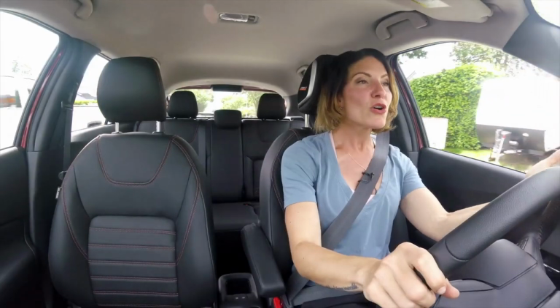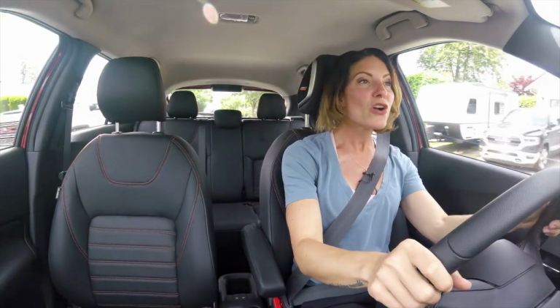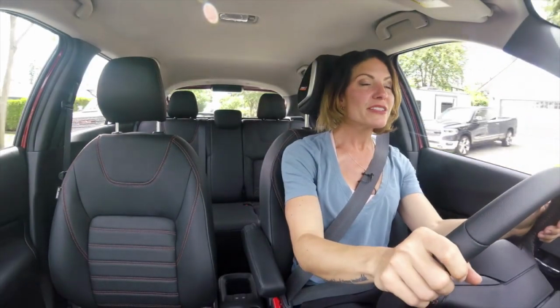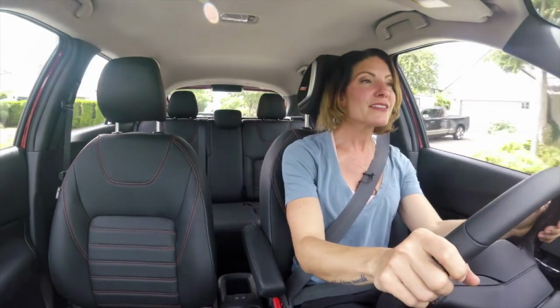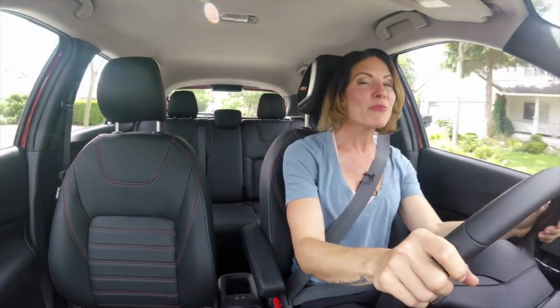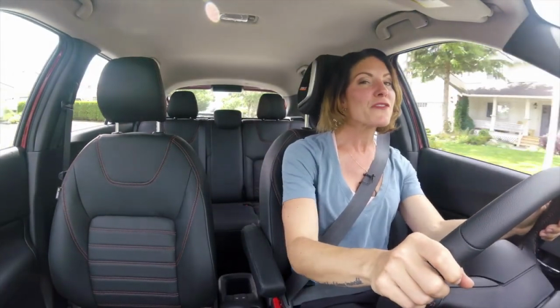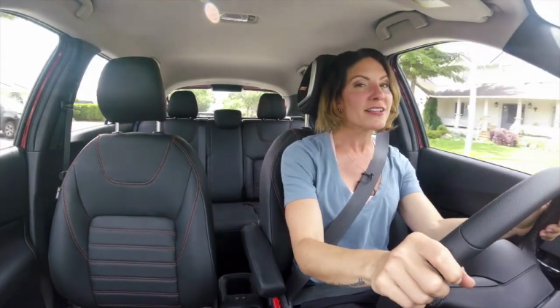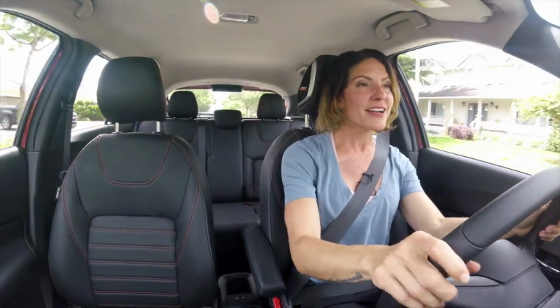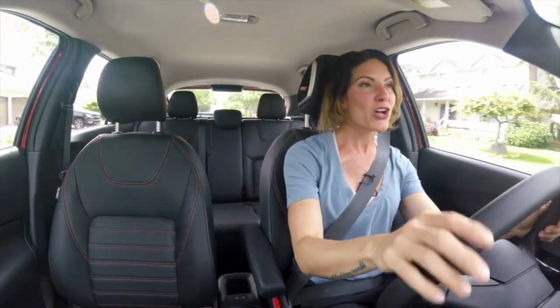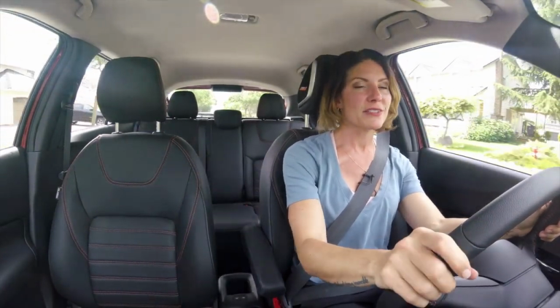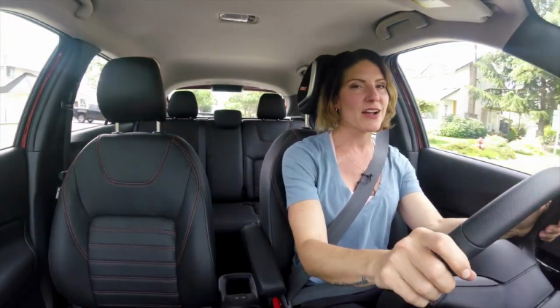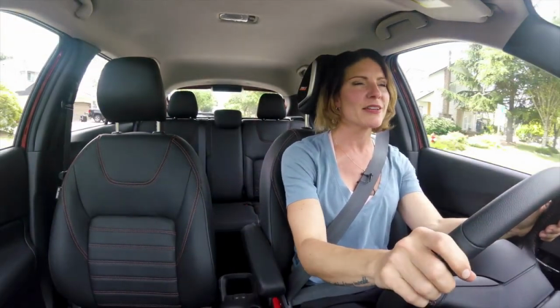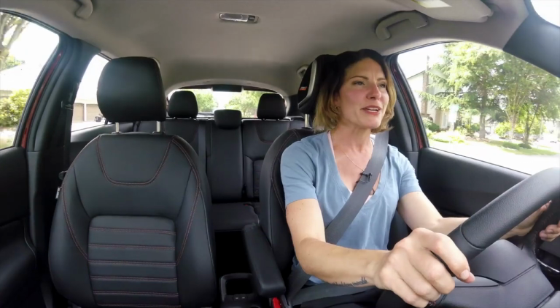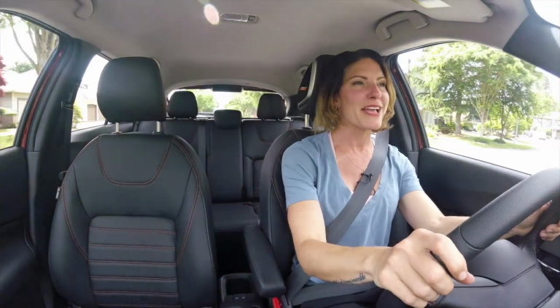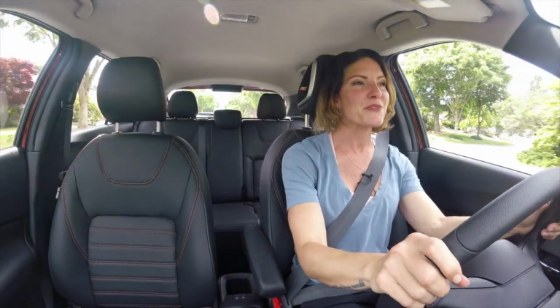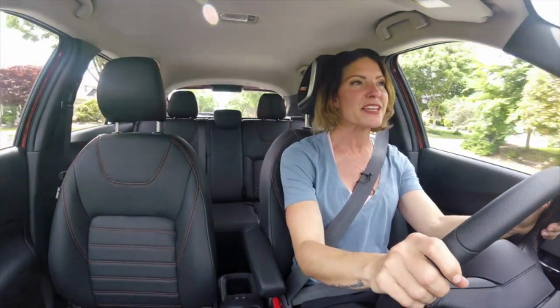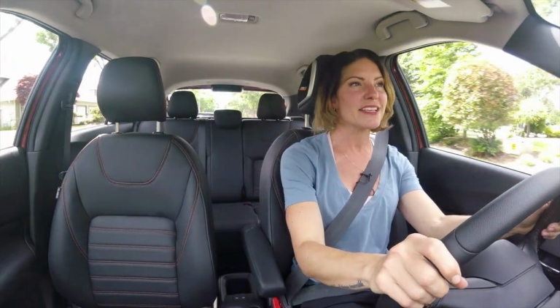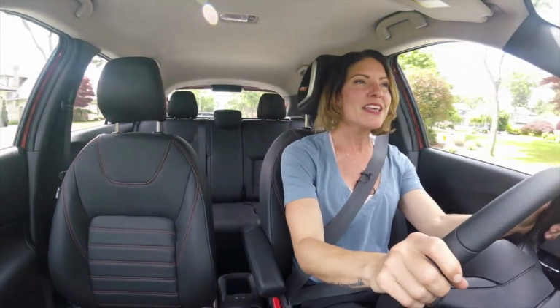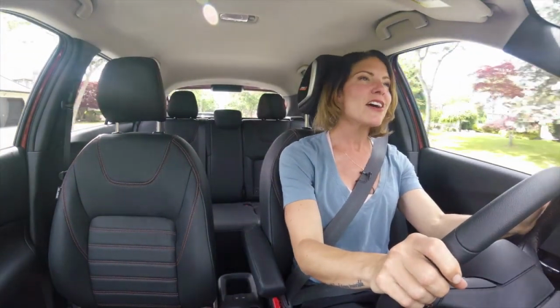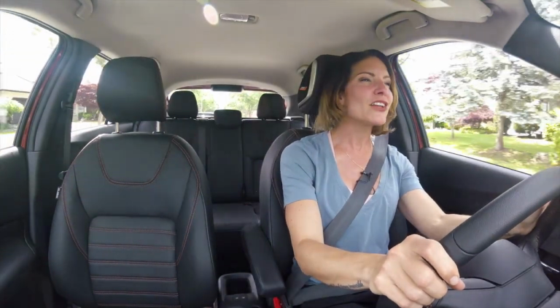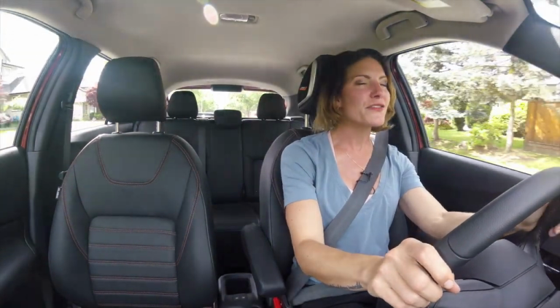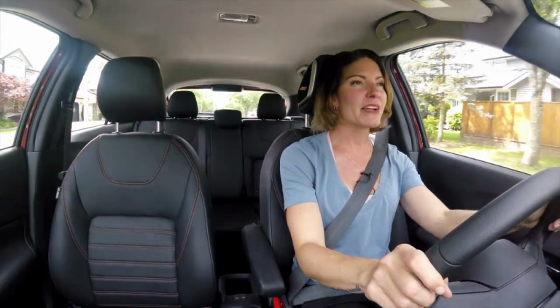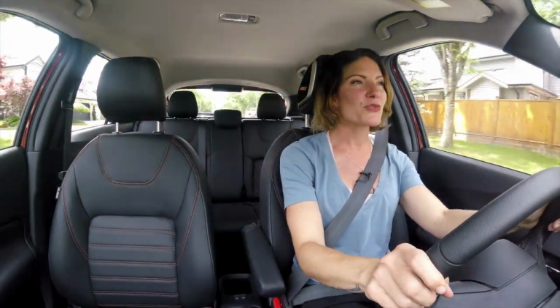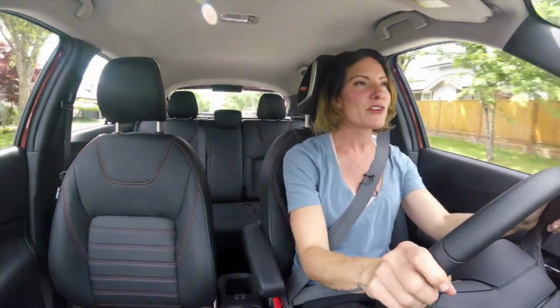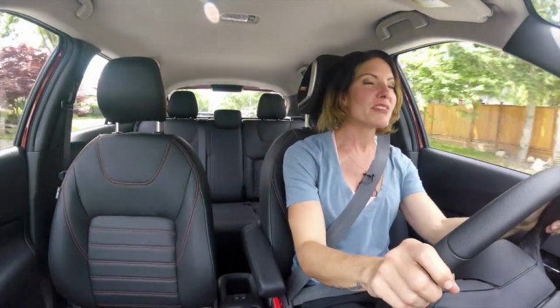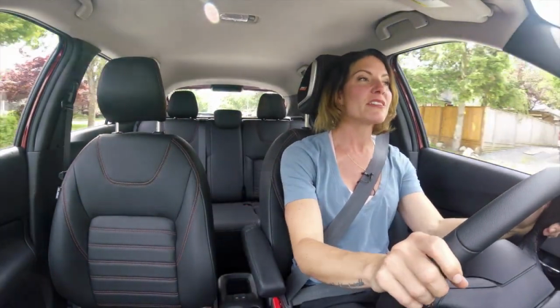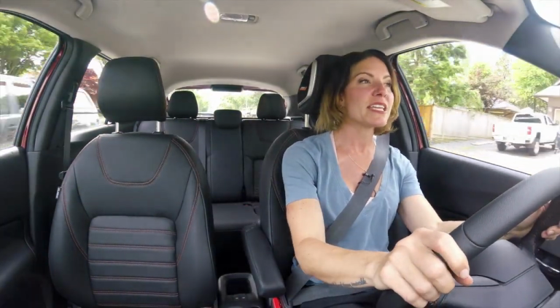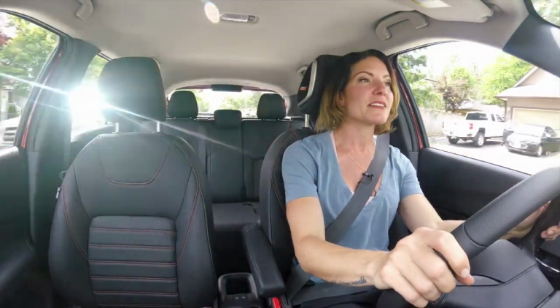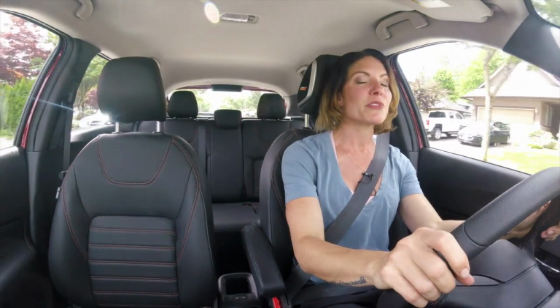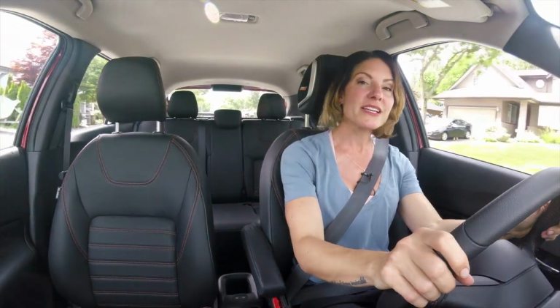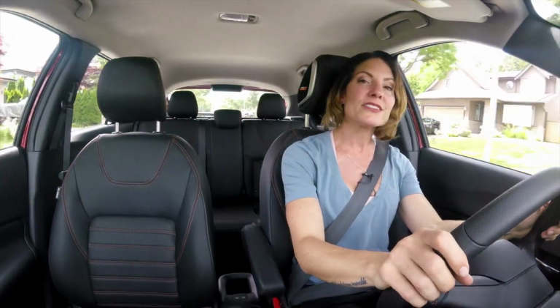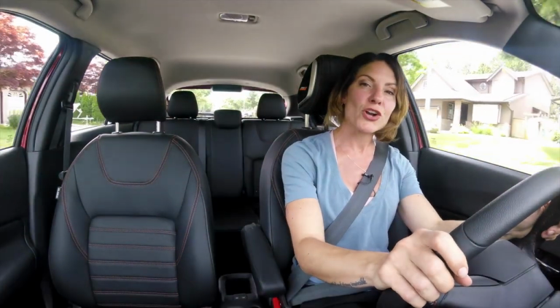Overall, this is a lot more fun to toss around than a bigger SUV. There's not a lot of feedback to the driver, but the steering is precise and sharp.